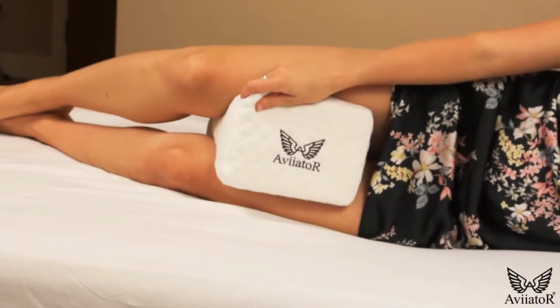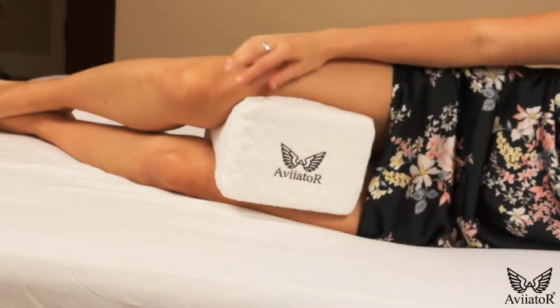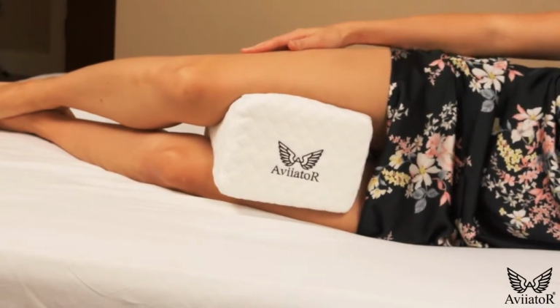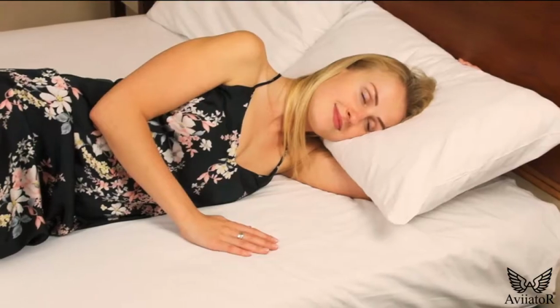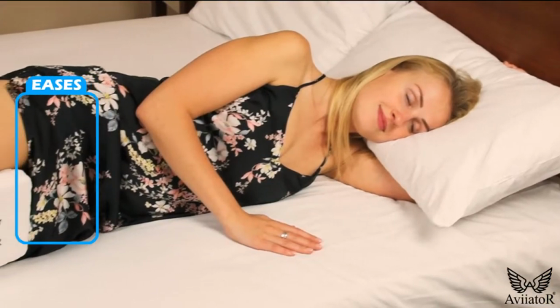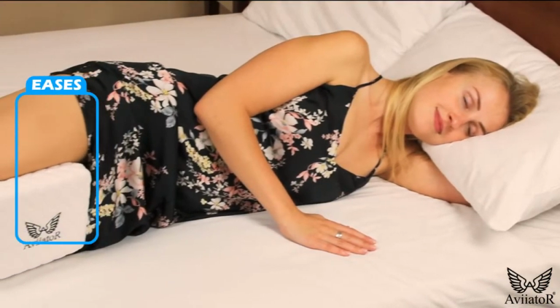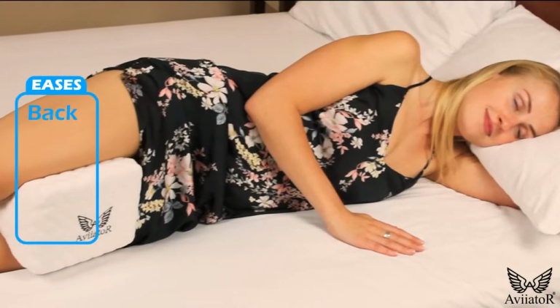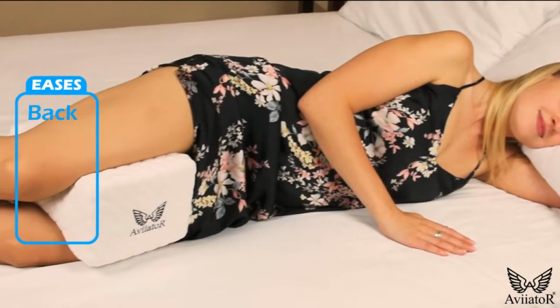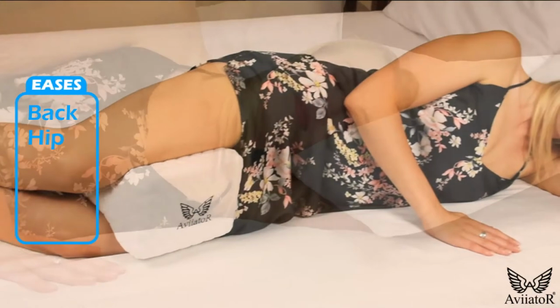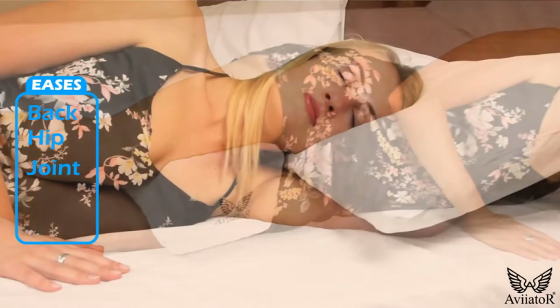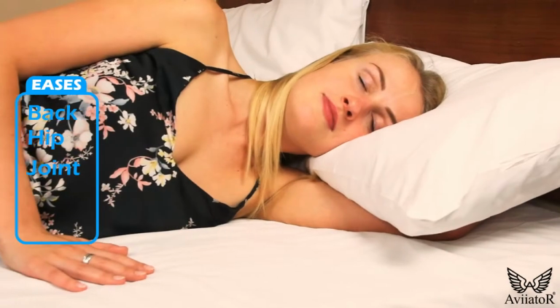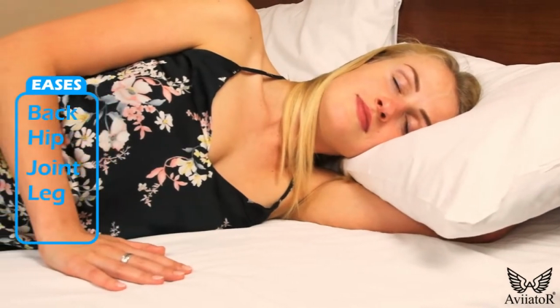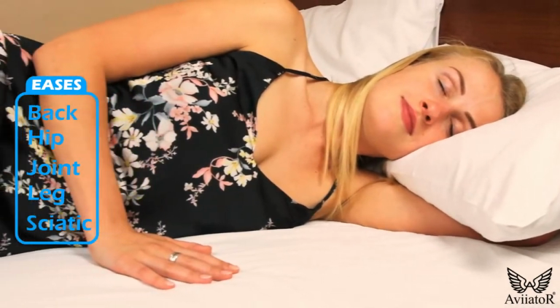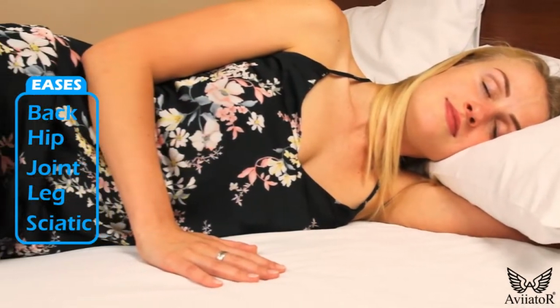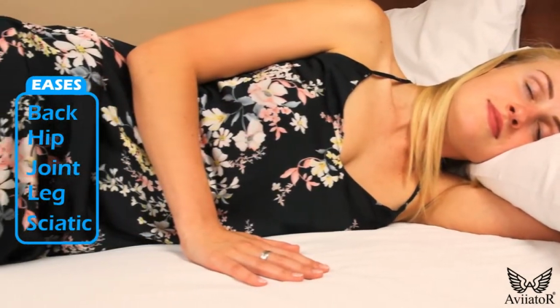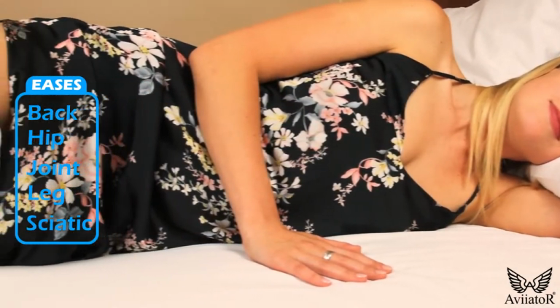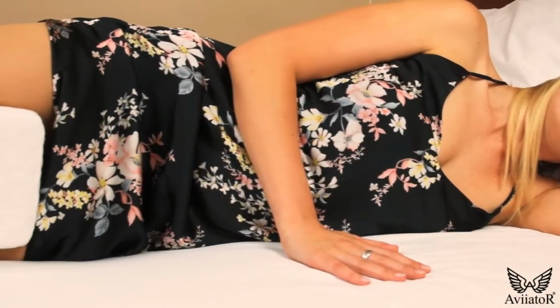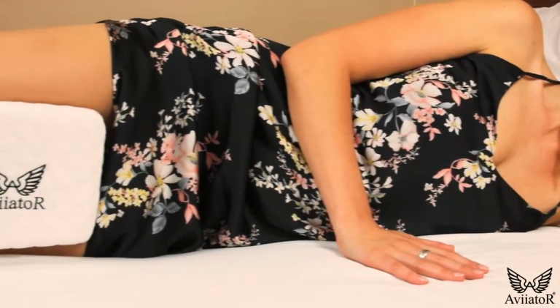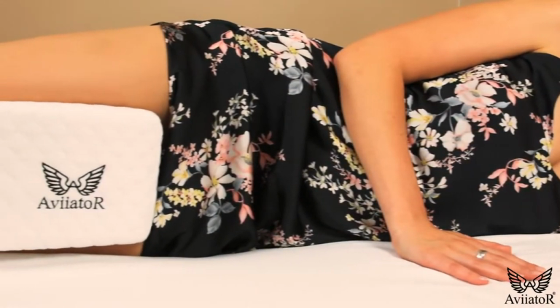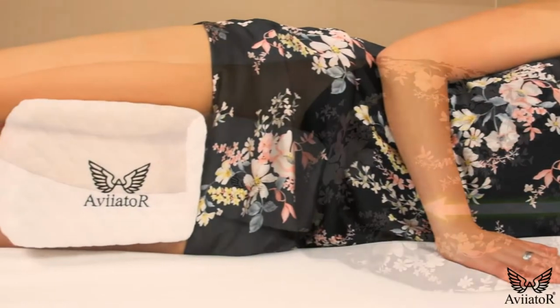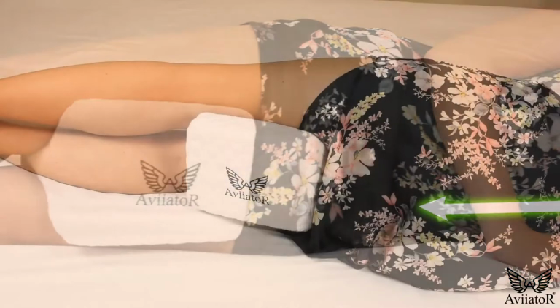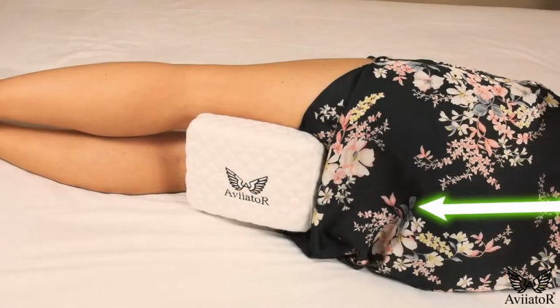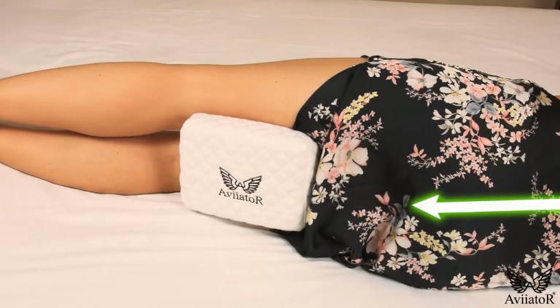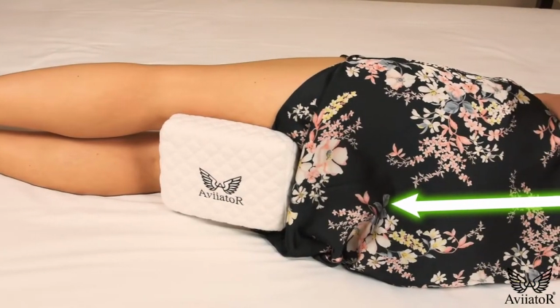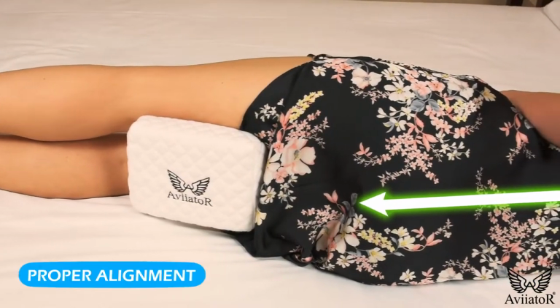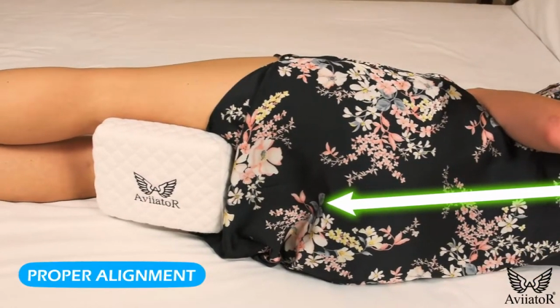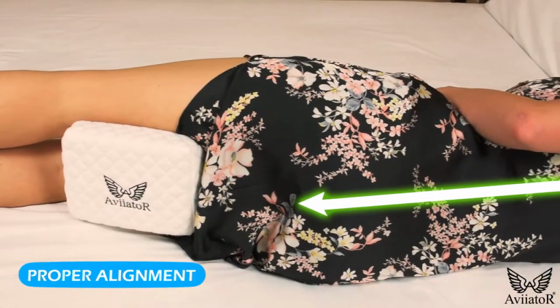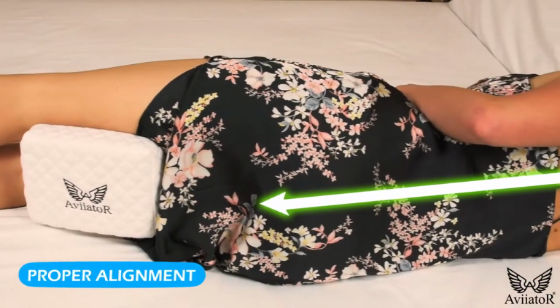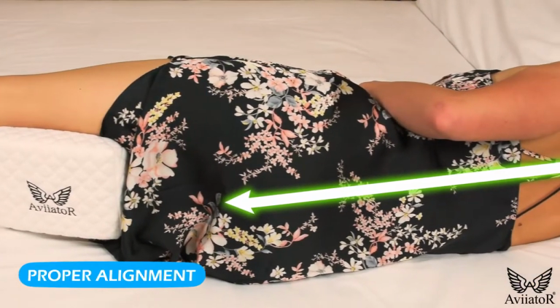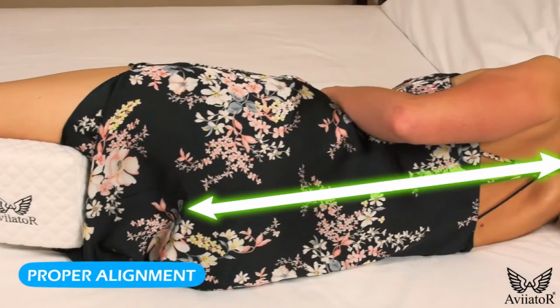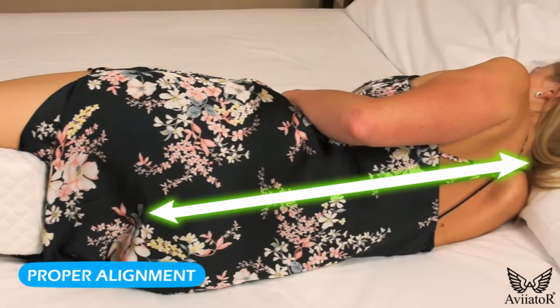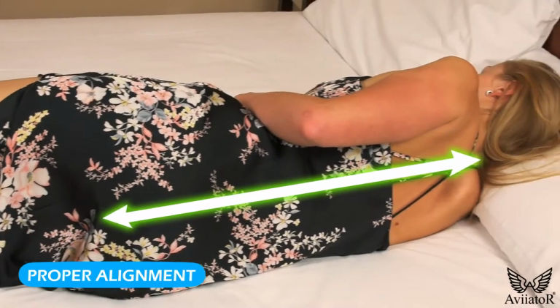Aviator Knee Pillow is the non-invasive way to relieve back, hip, joint, leg and sciatic pain and add support throughout the night. The uniquely contoured design works by properly aligning your spine, which therefore improves circulation.